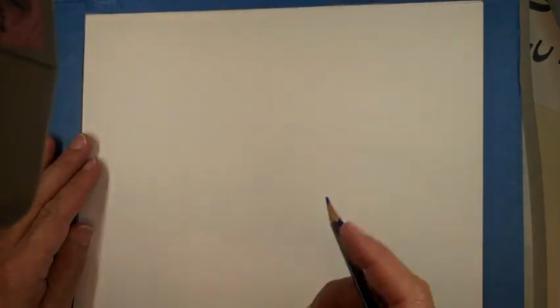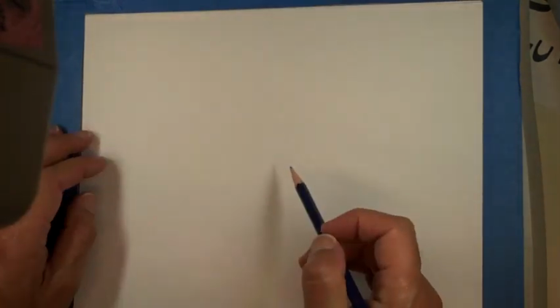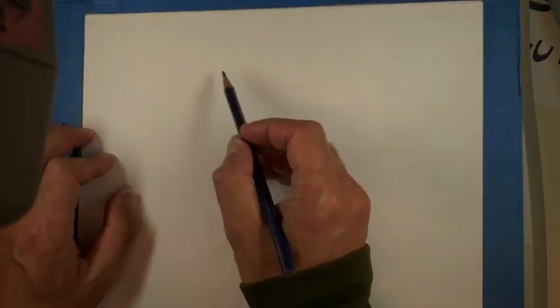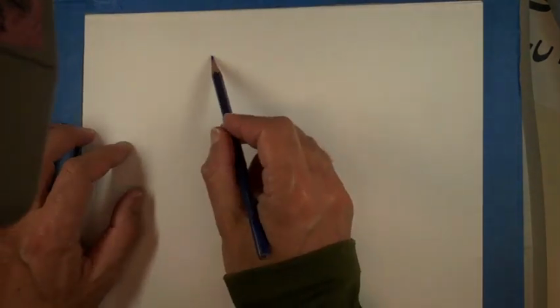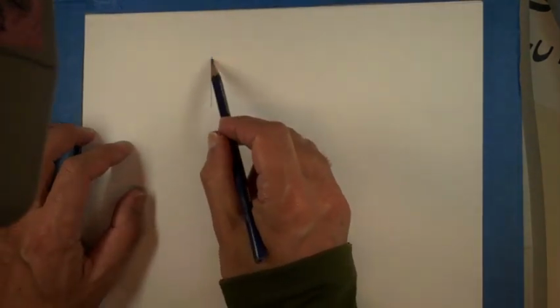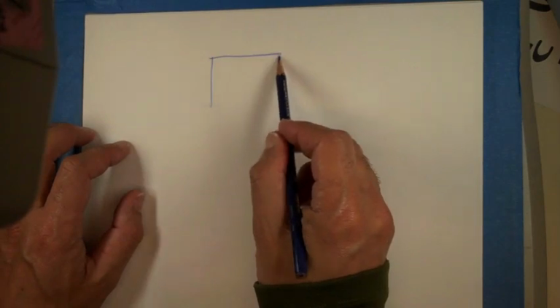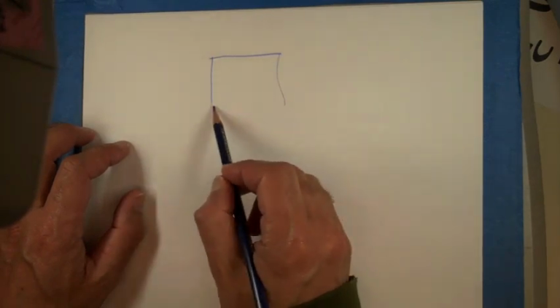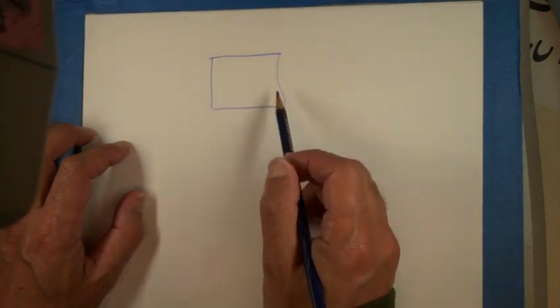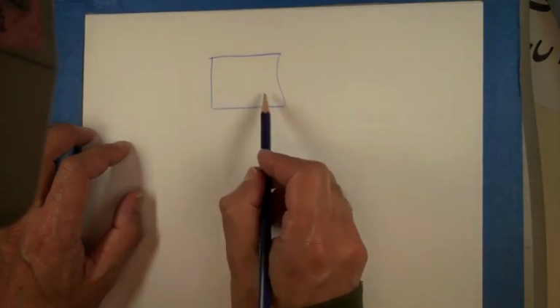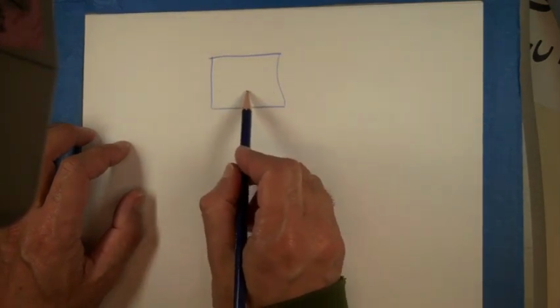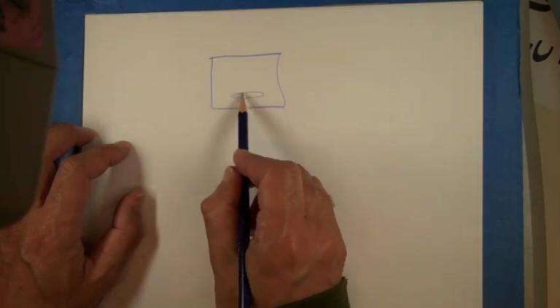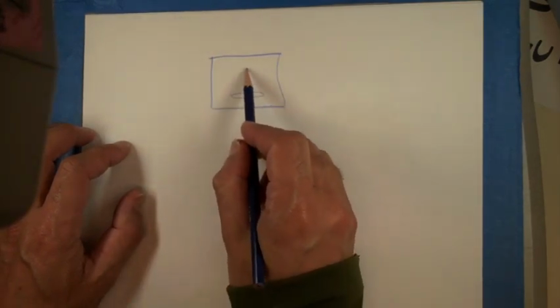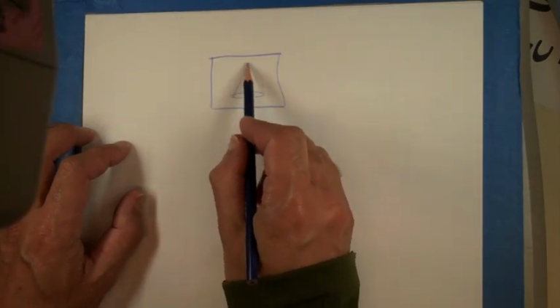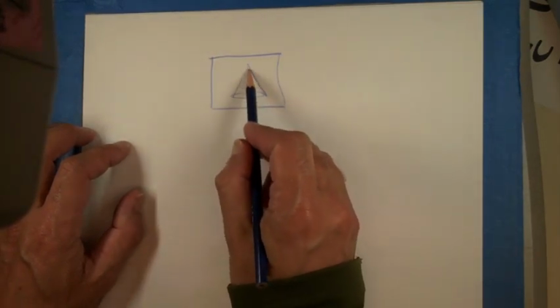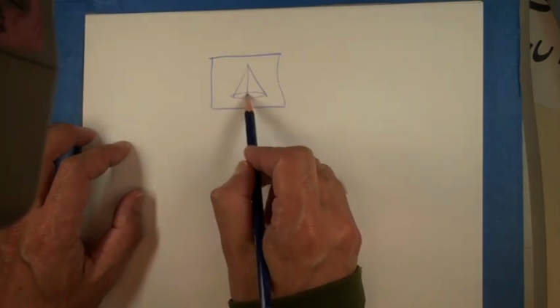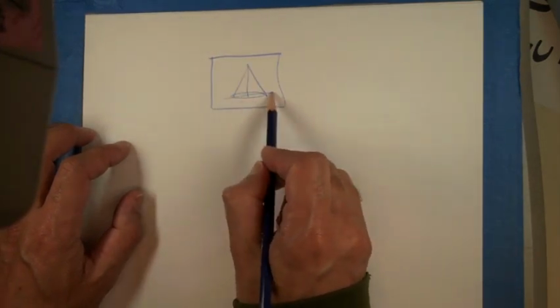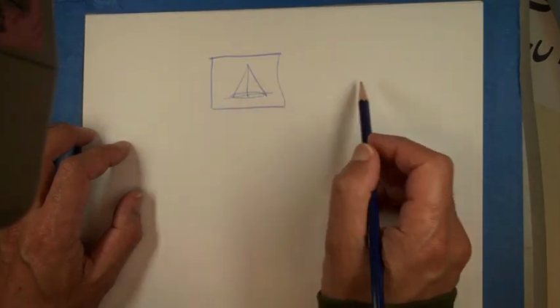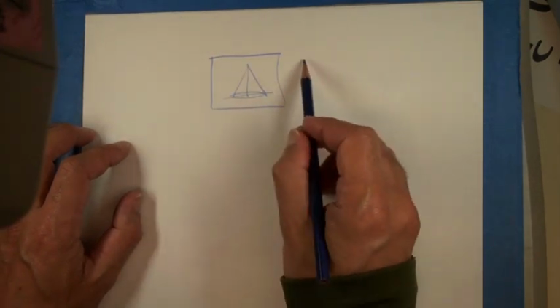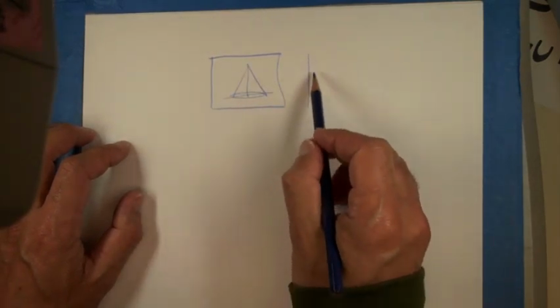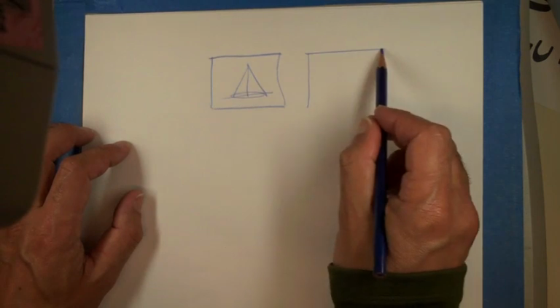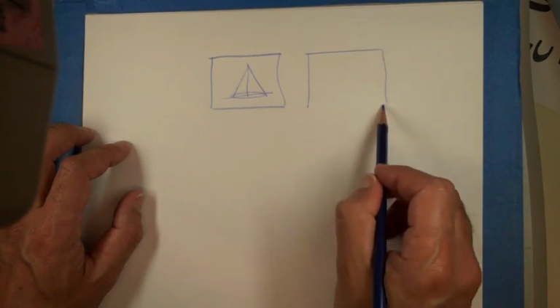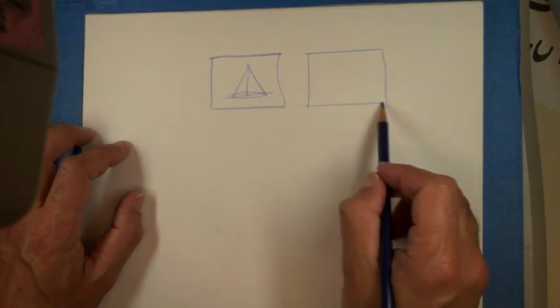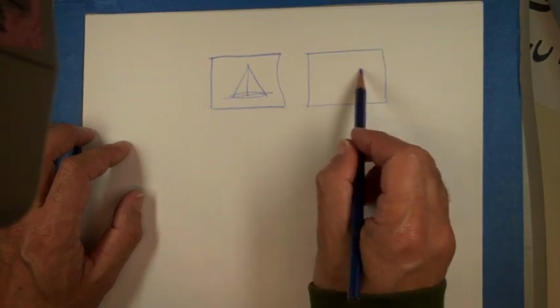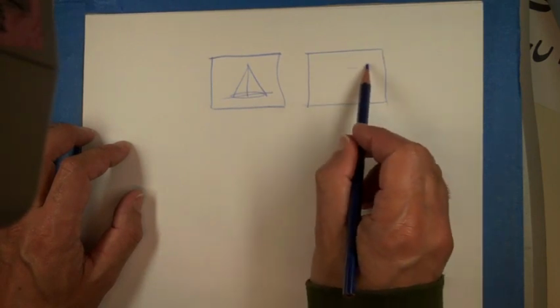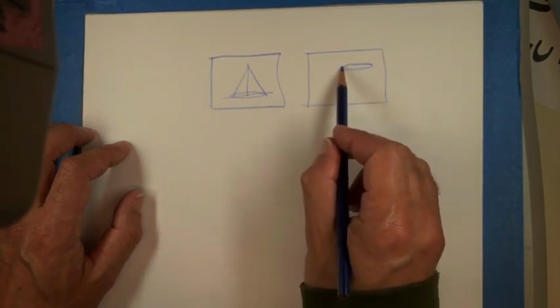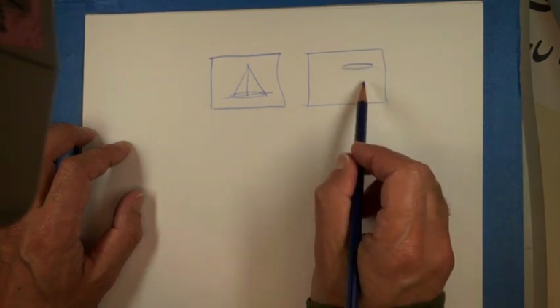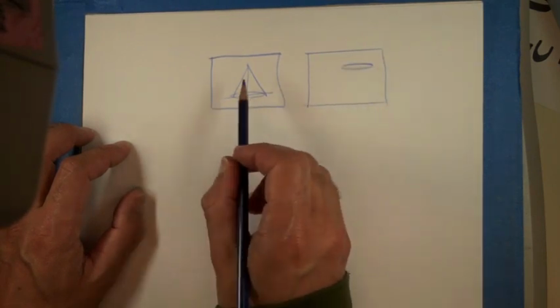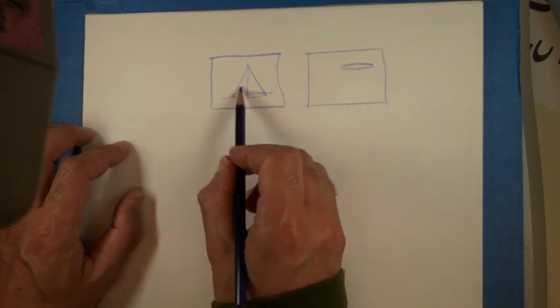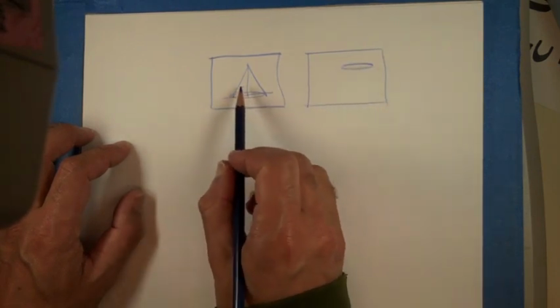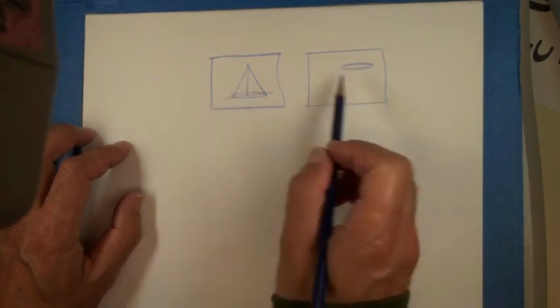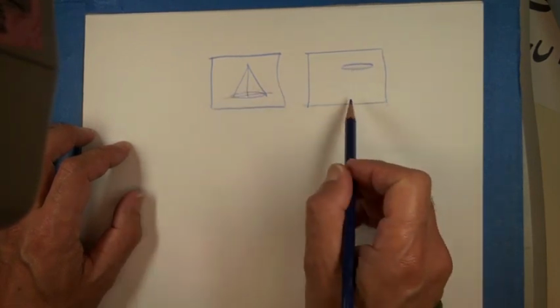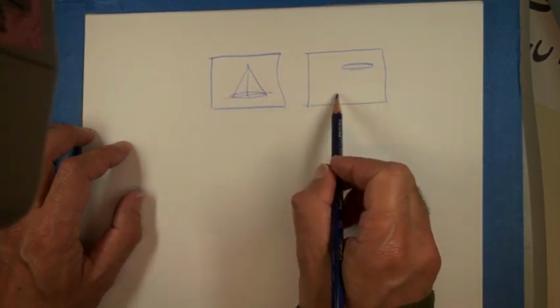On the other two drawings, one is with cylinders and the other is cones.